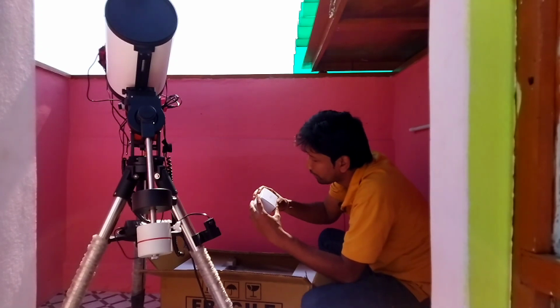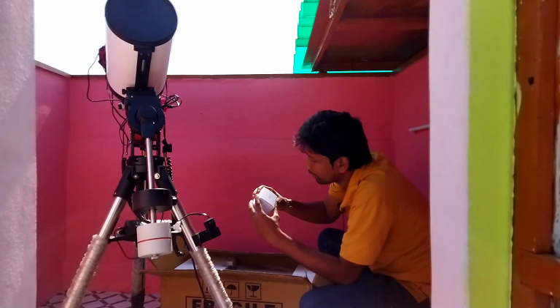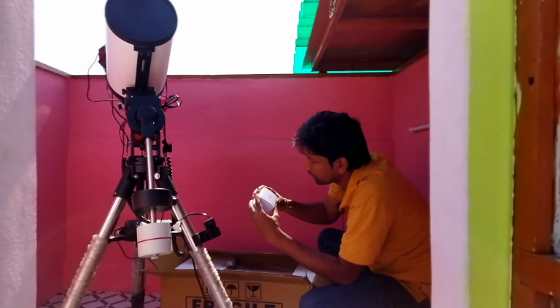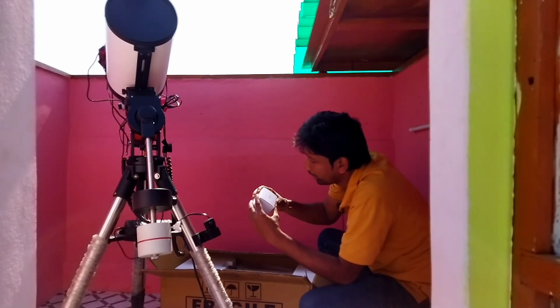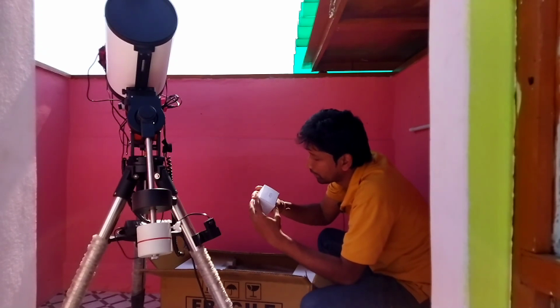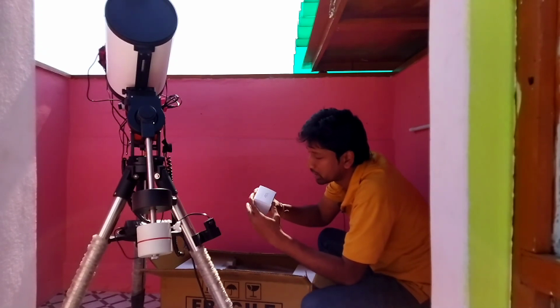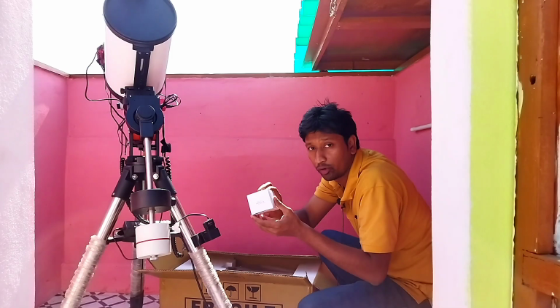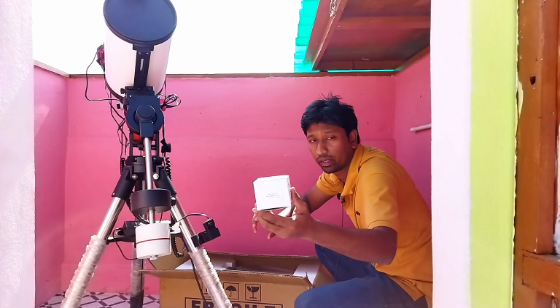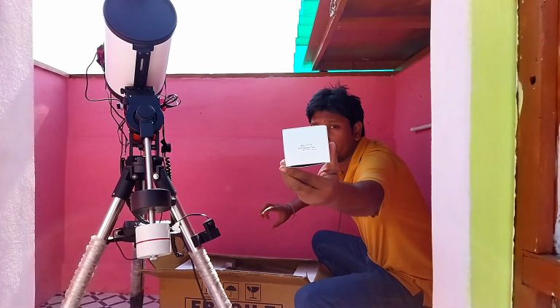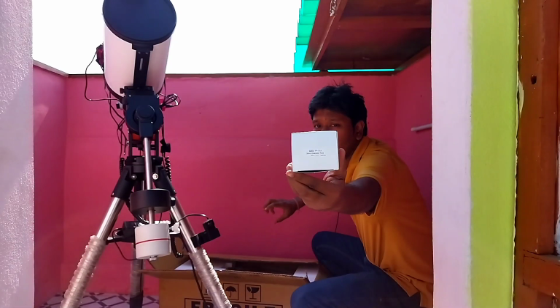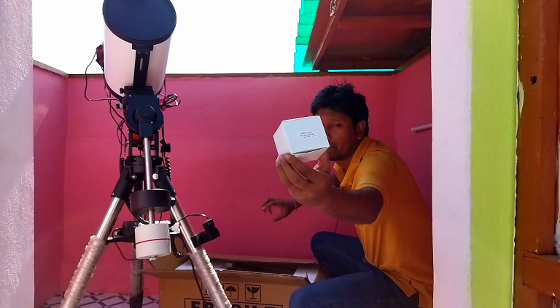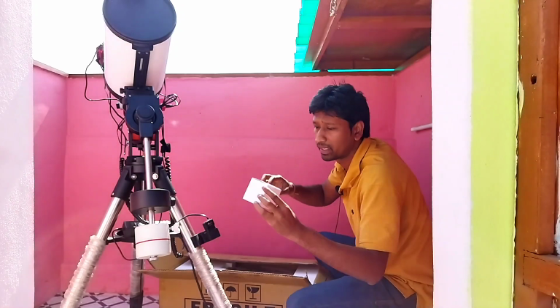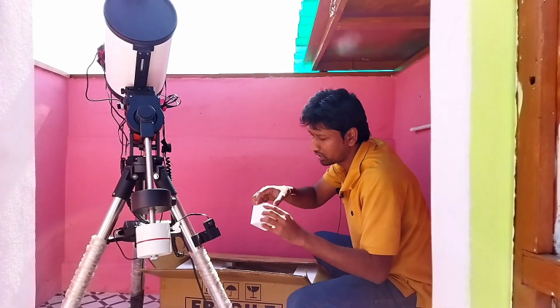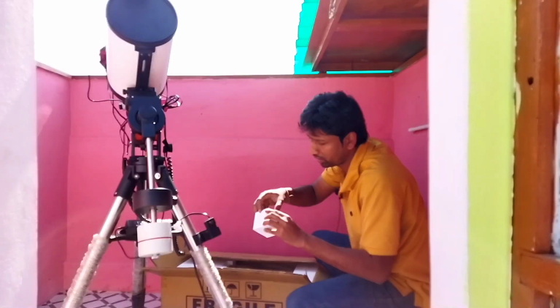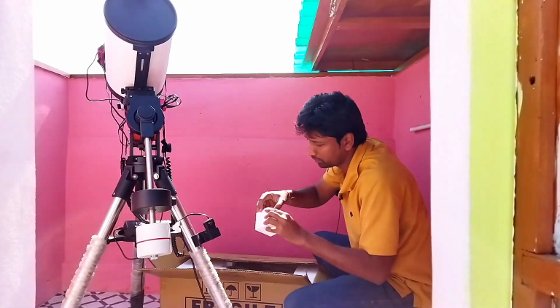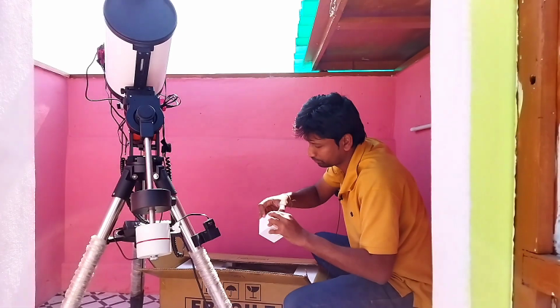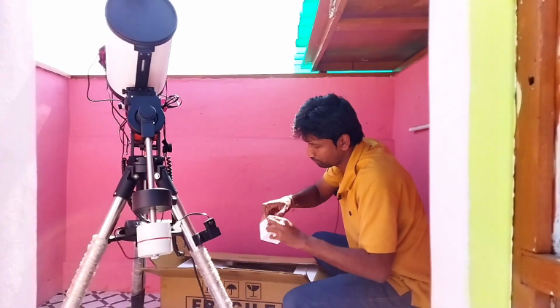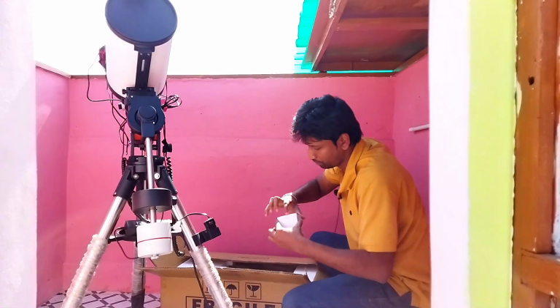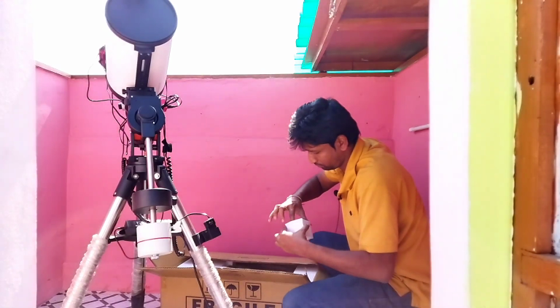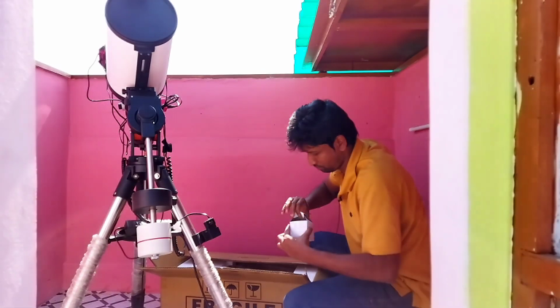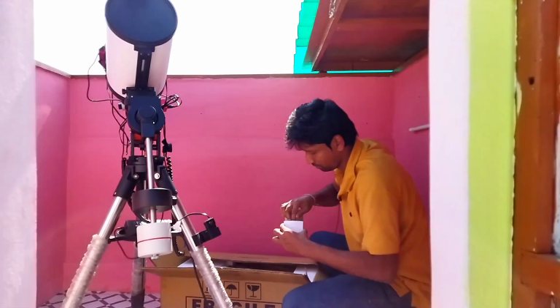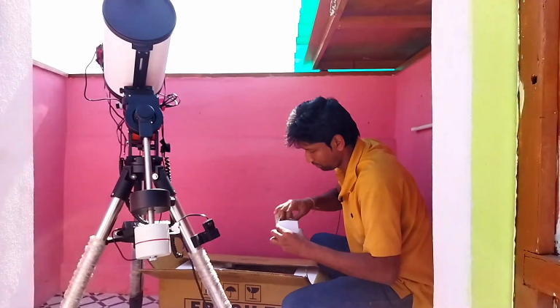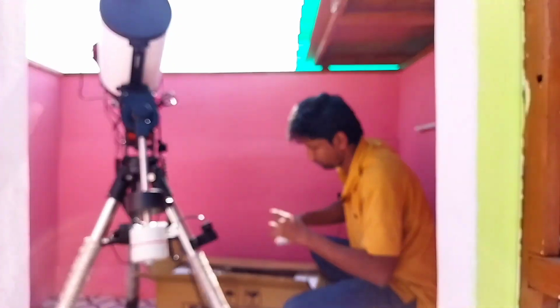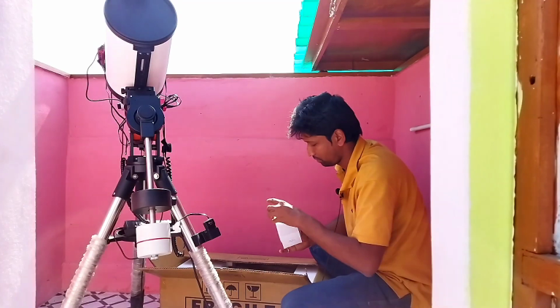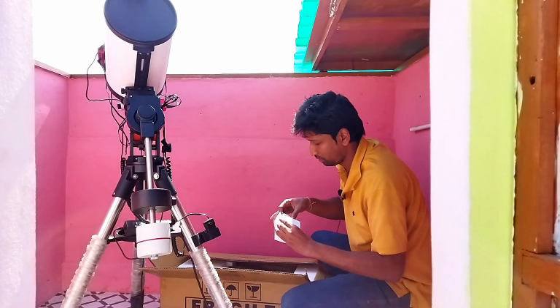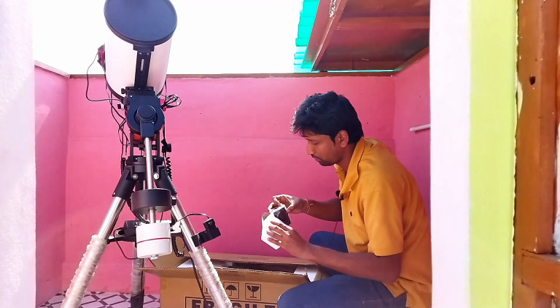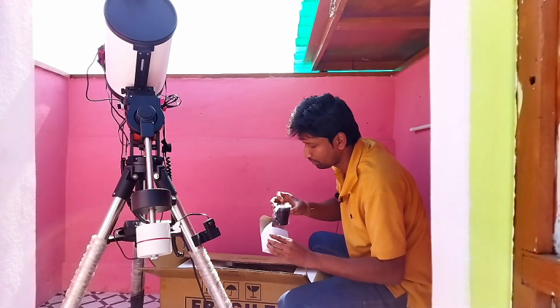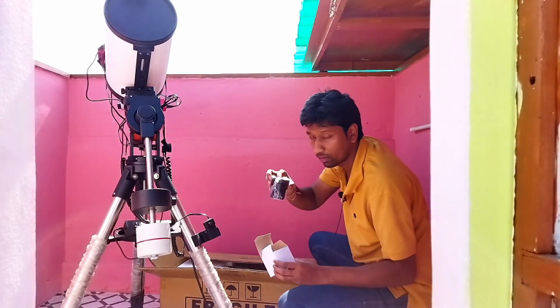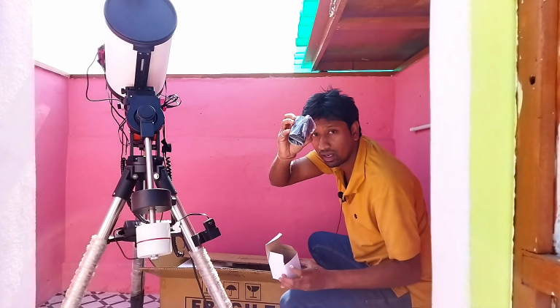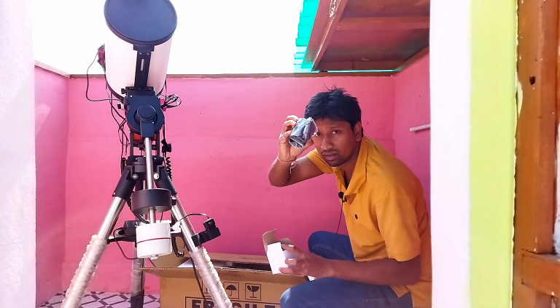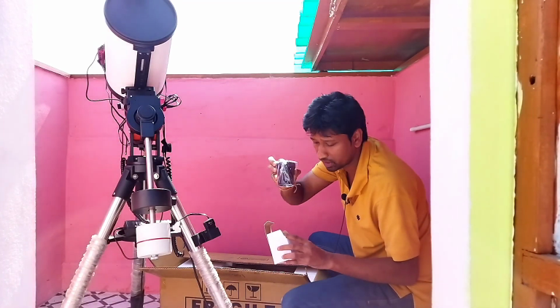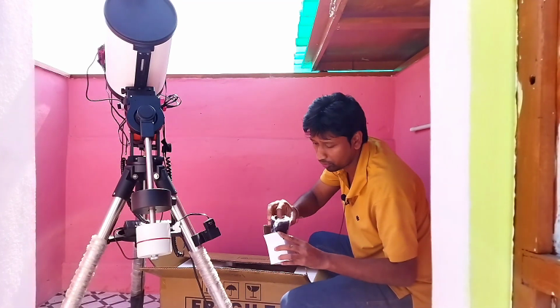This is a 35mm extension tube included with the telescope.